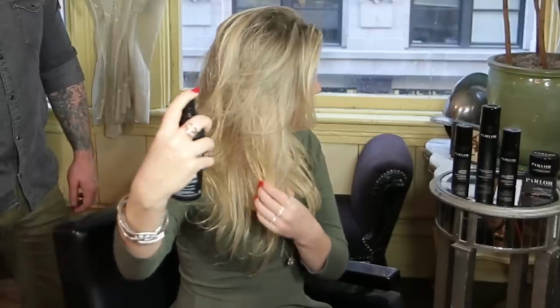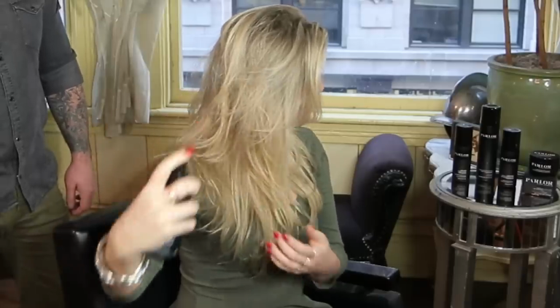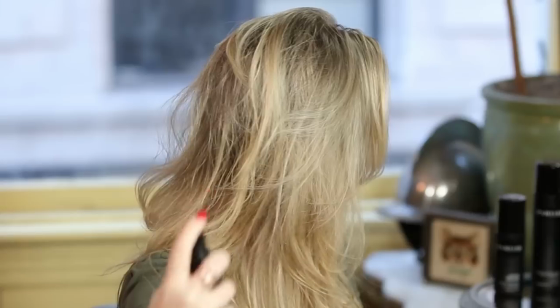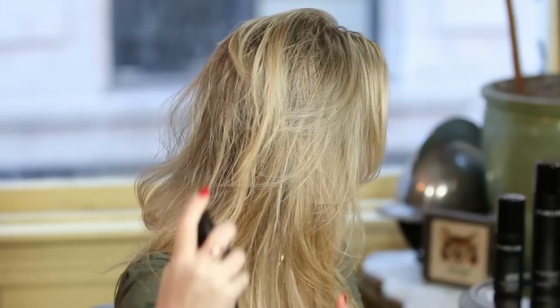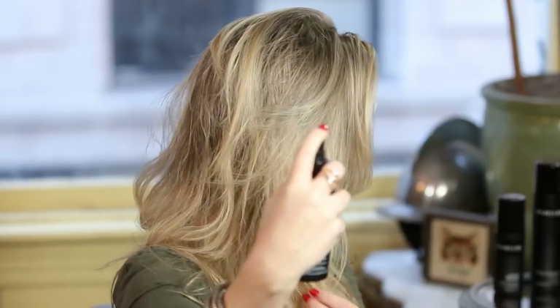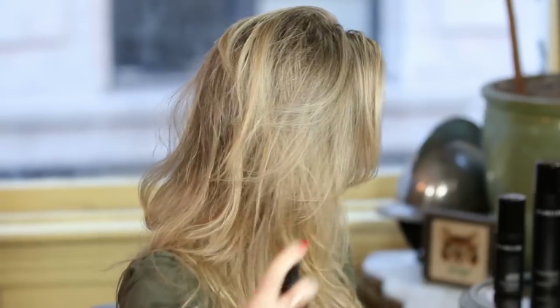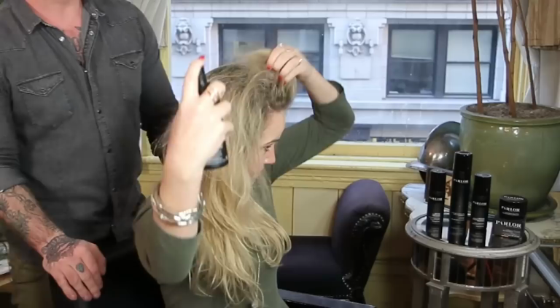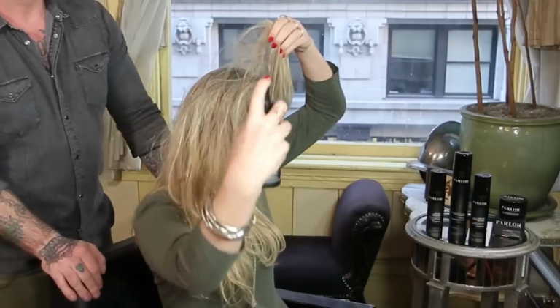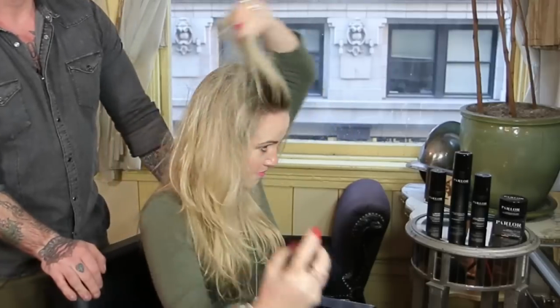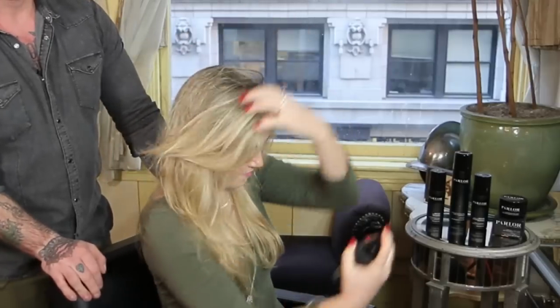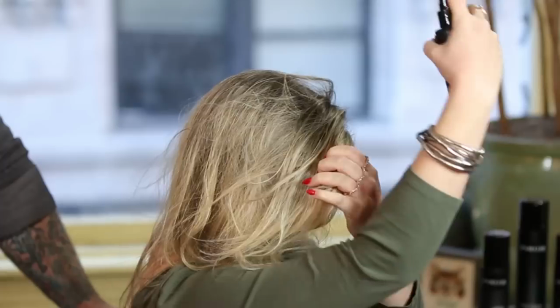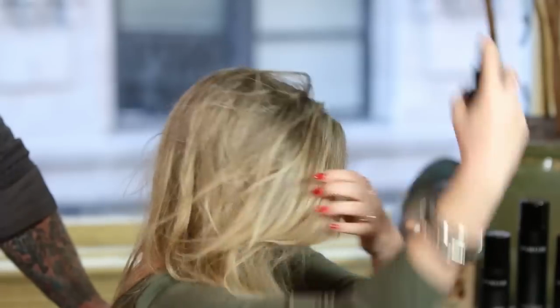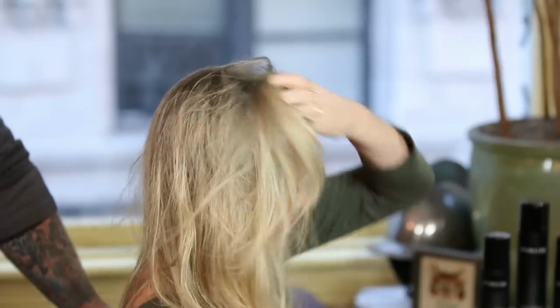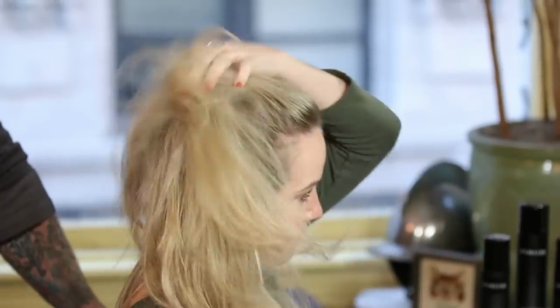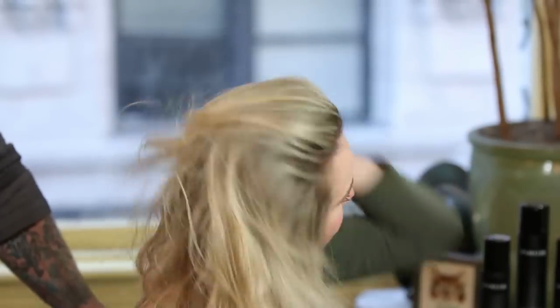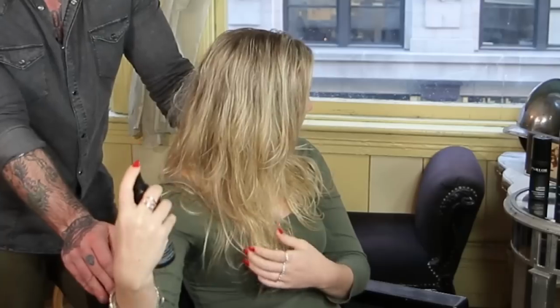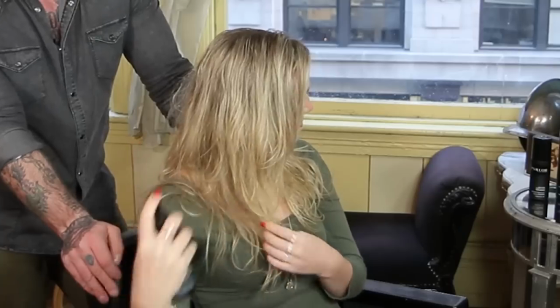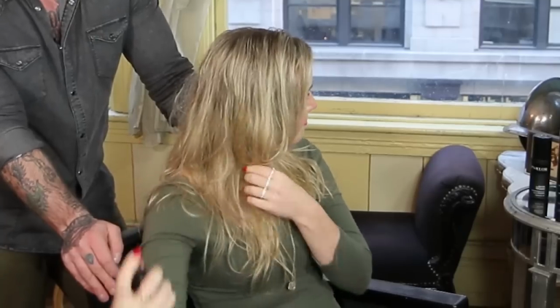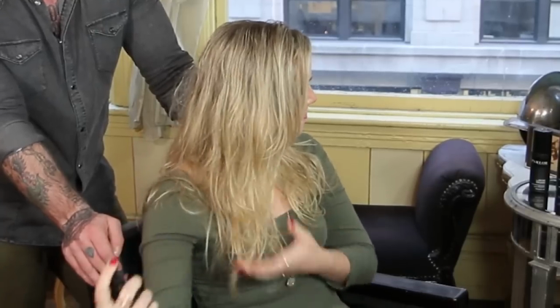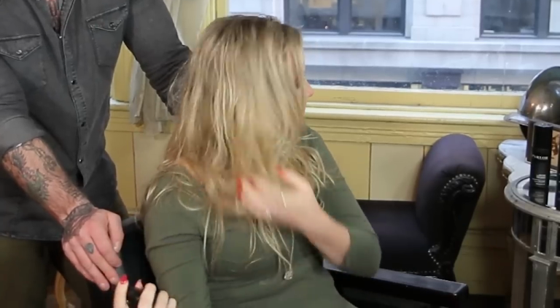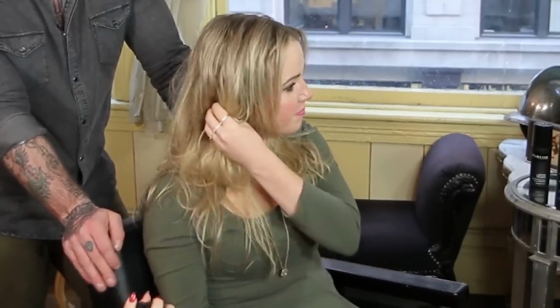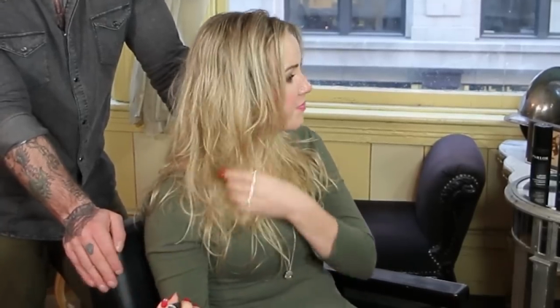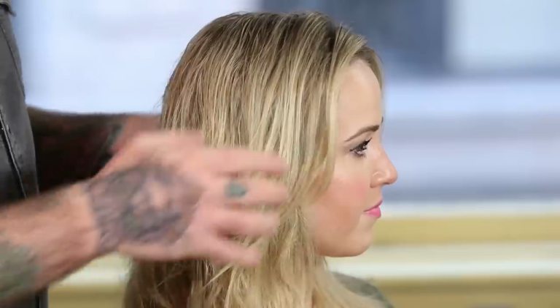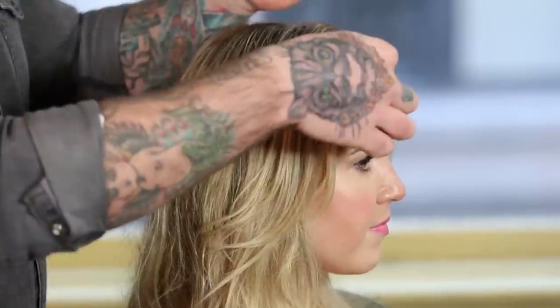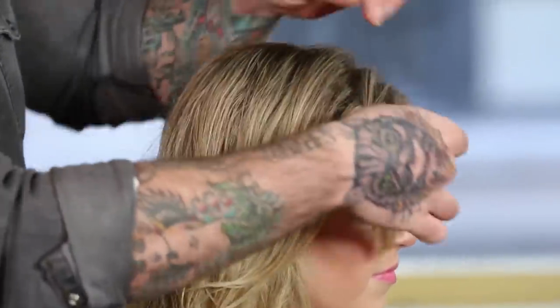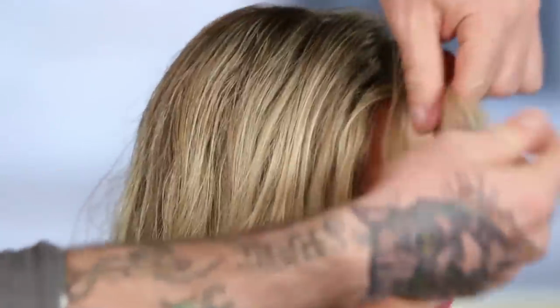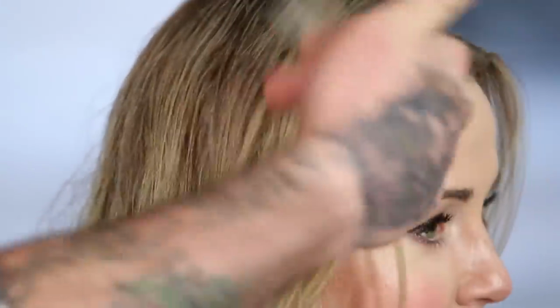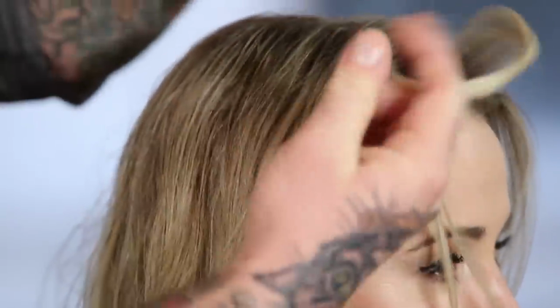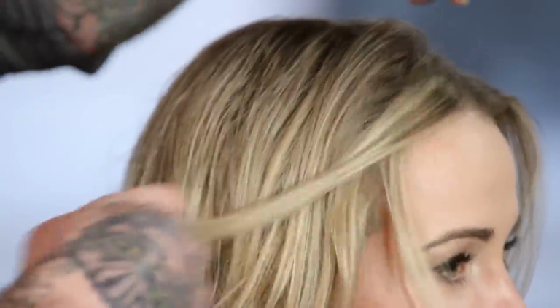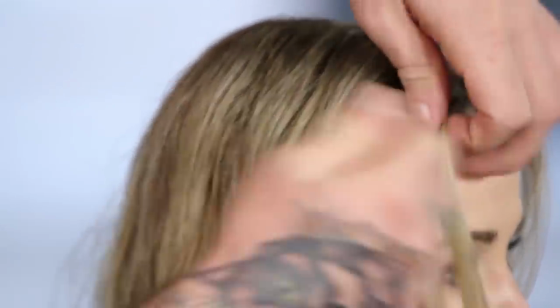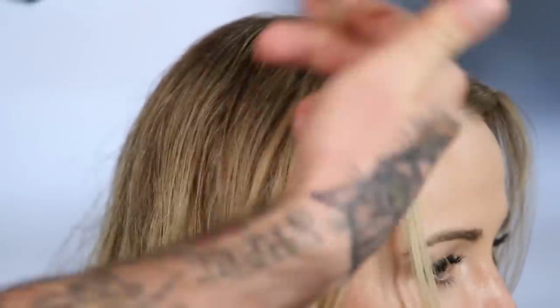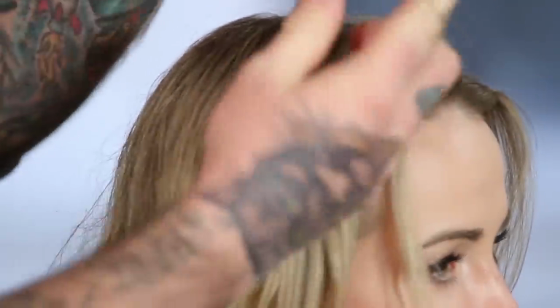All you have to do is on damp or dry hair, spritz about six to eight pumps all over the whole head. Even though it's going to give it a beachy, dry texture, it's not actually drying for the hair — it has a lot of leave-in conditioning benefits. If you want to just define some of the top, you can grab some pieces and twist them away from your face.